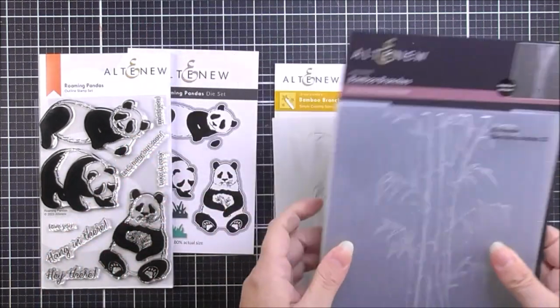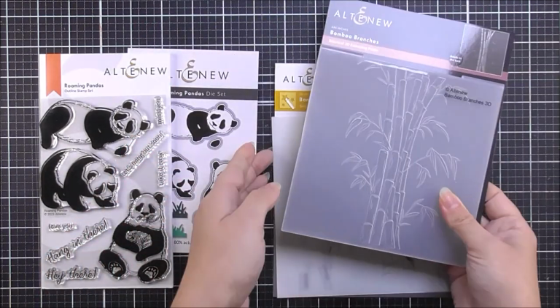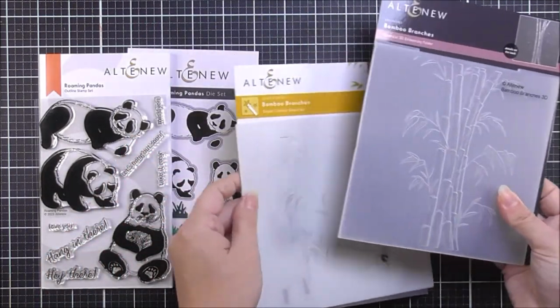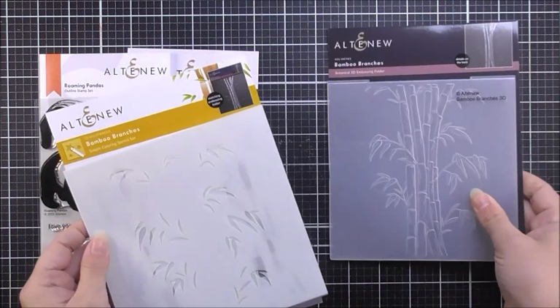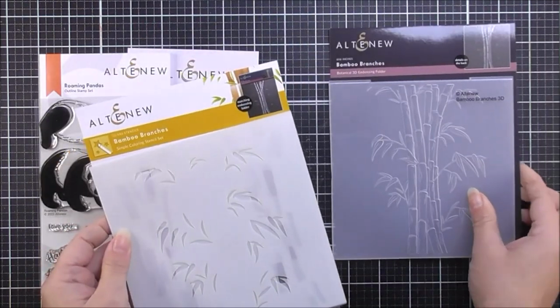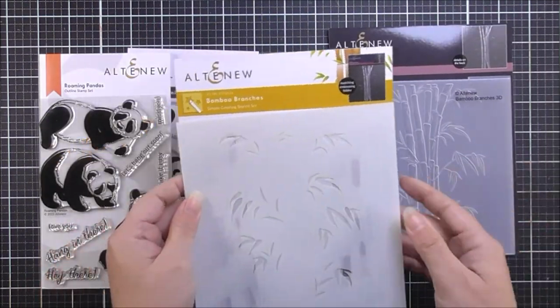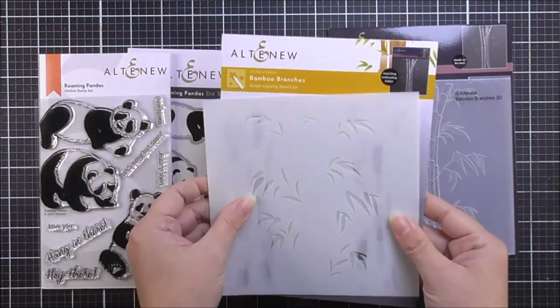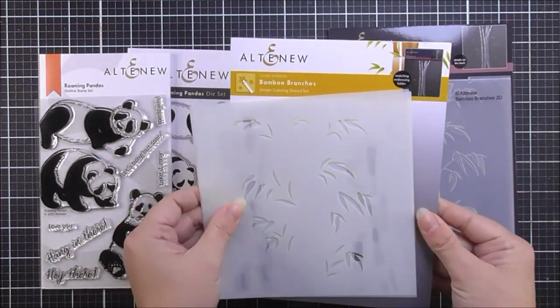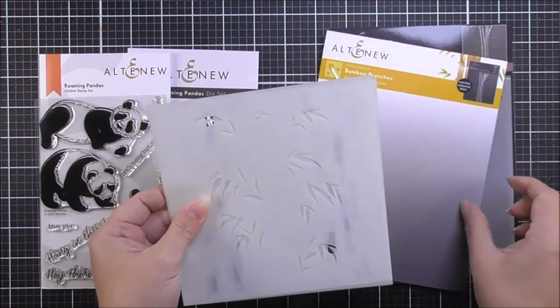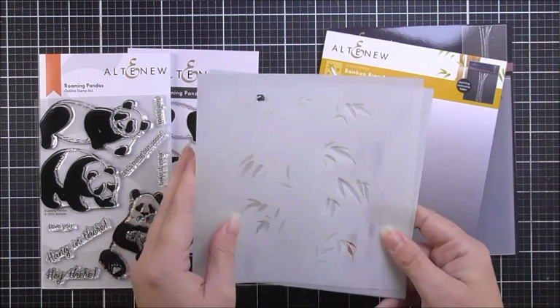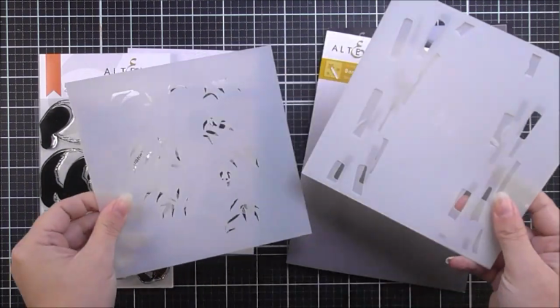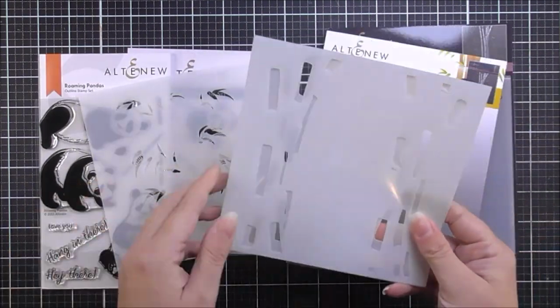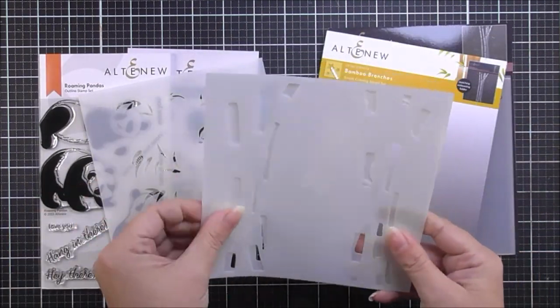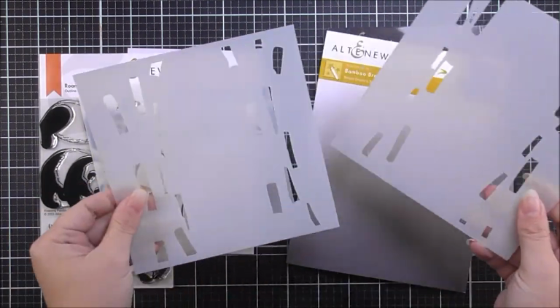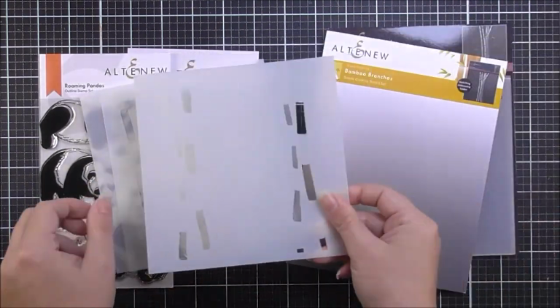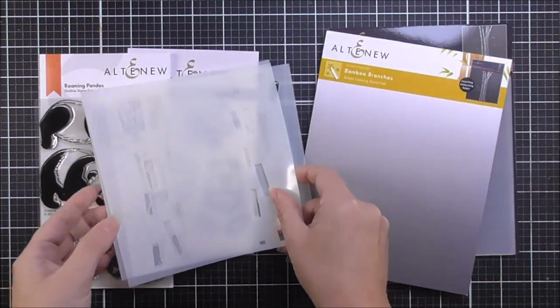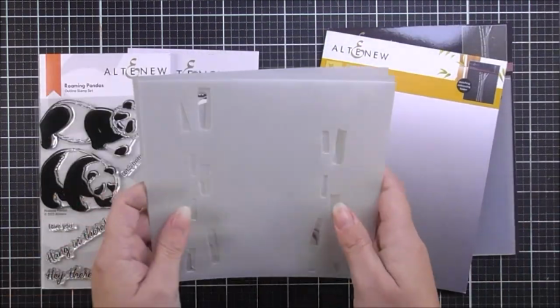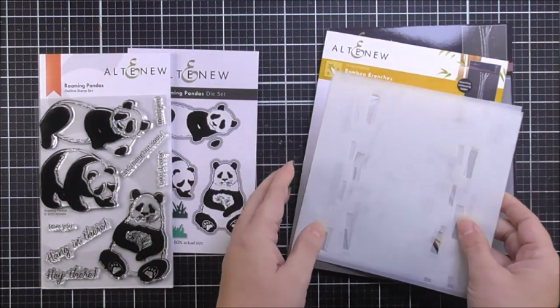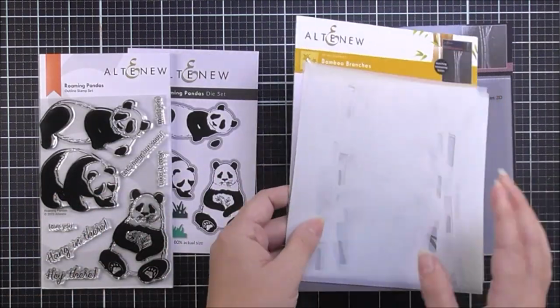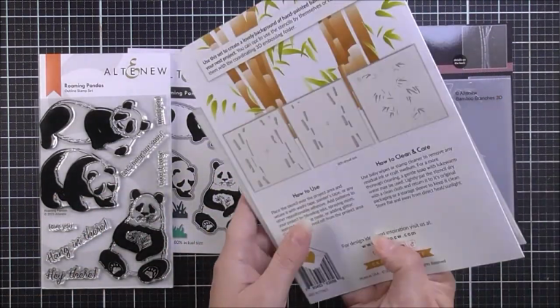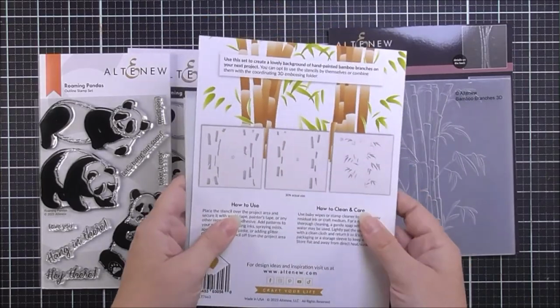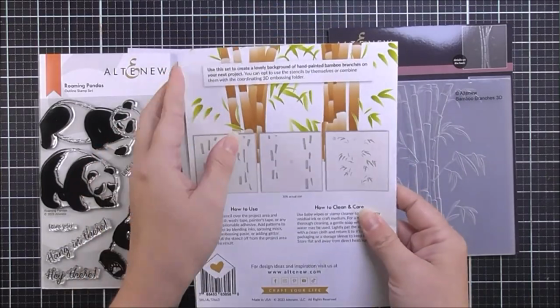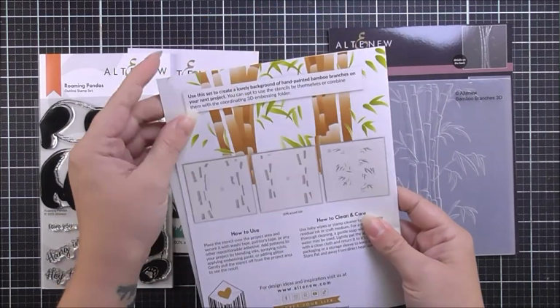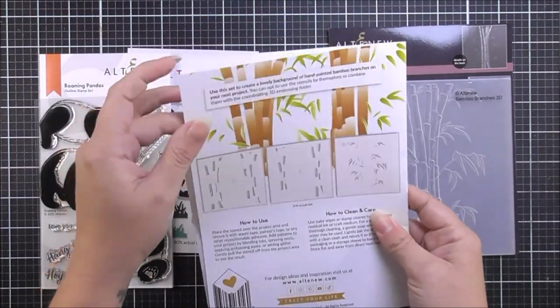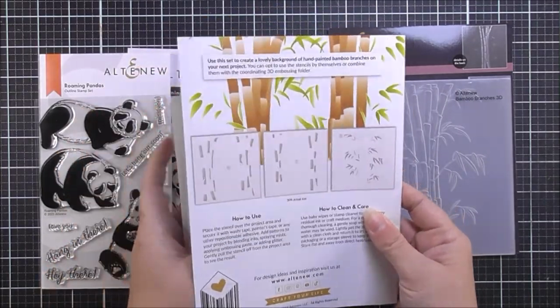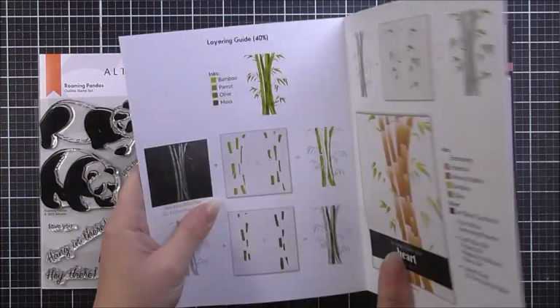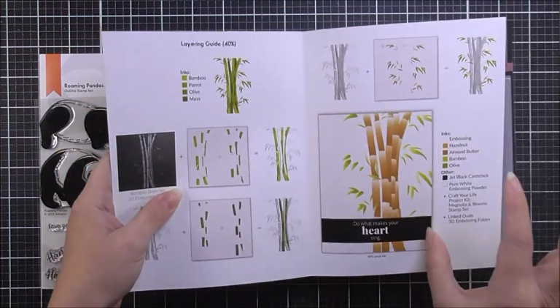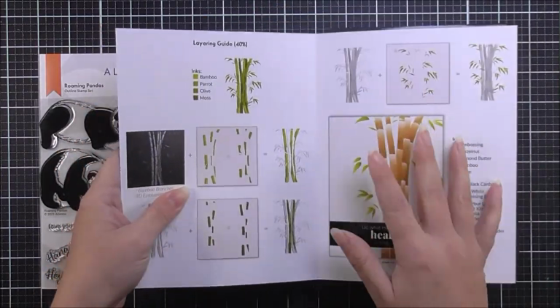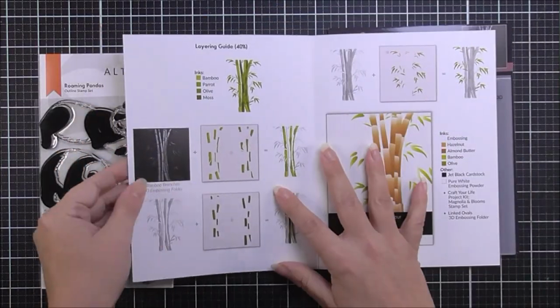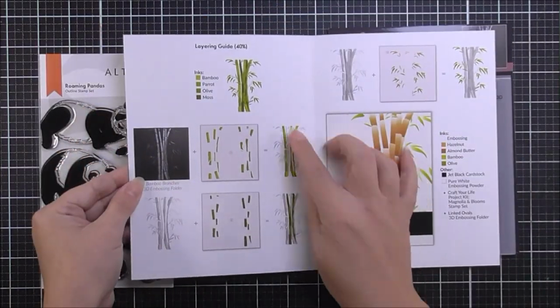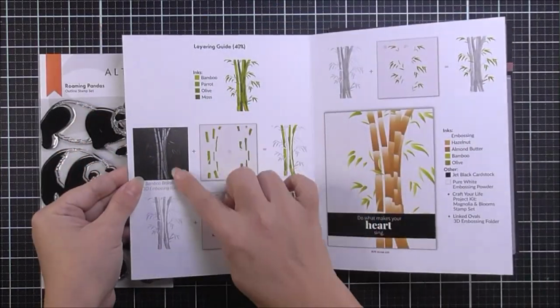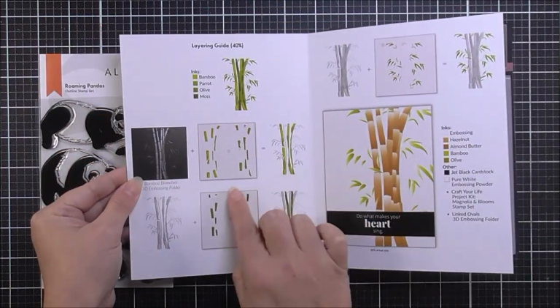This one includes three different six by six stencils to add various different layers to that image. When we open up the packaging you can see that we do have the layering guide for that really cool embossing folder.